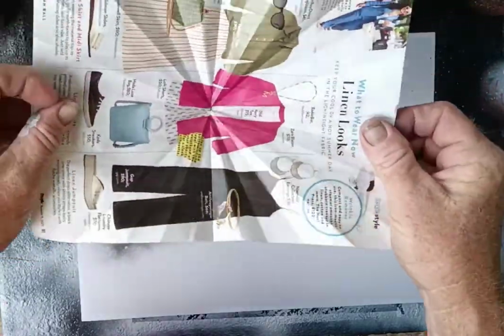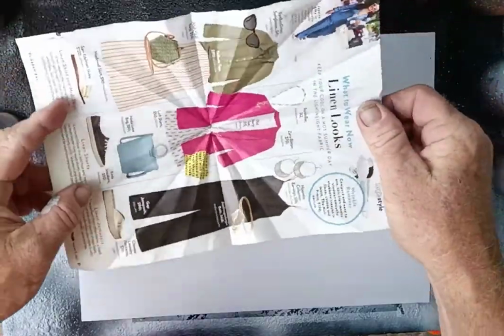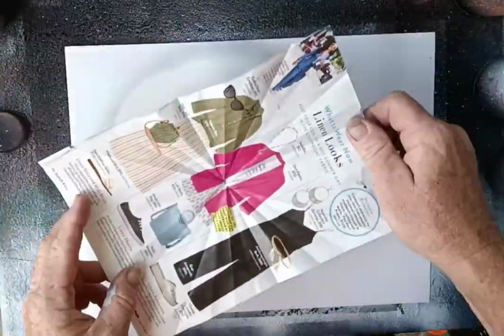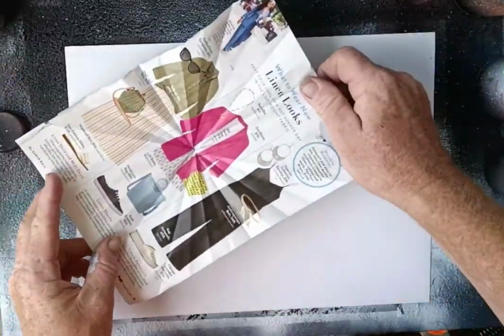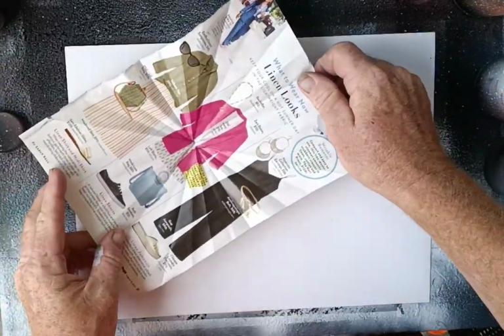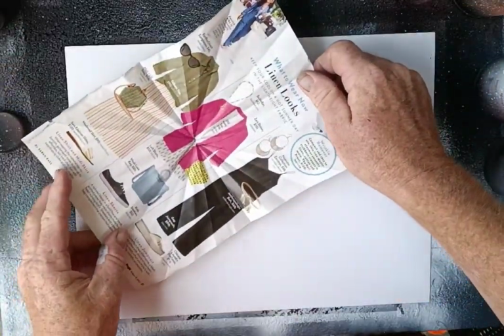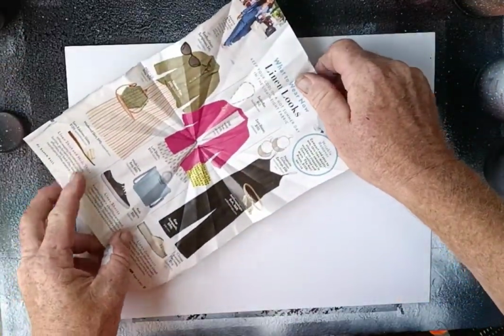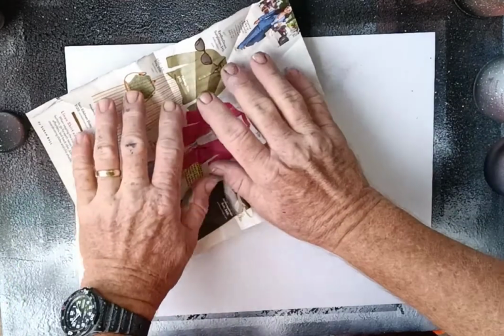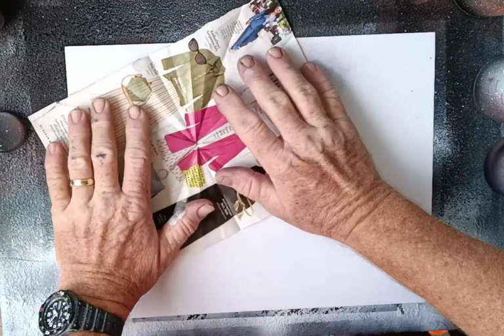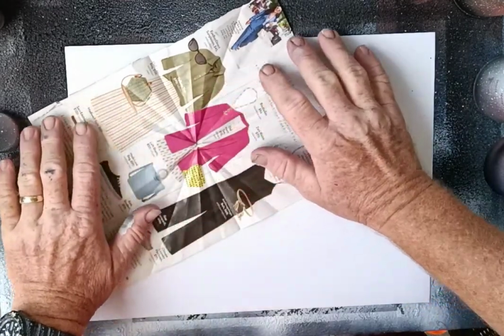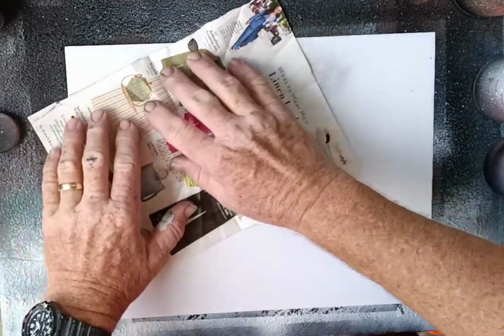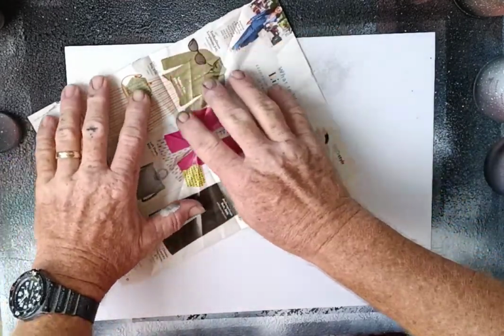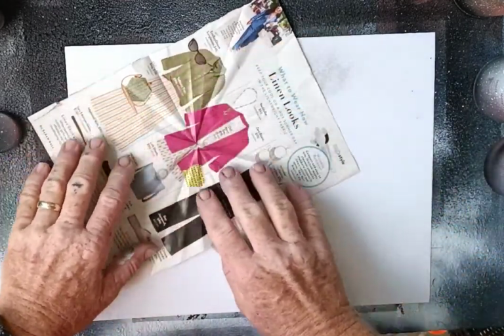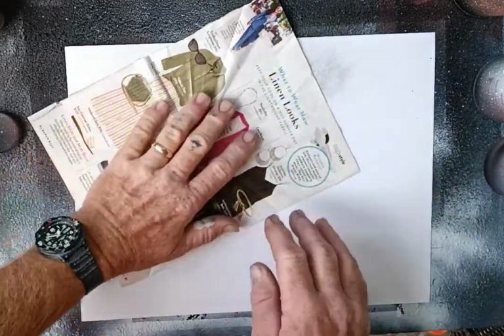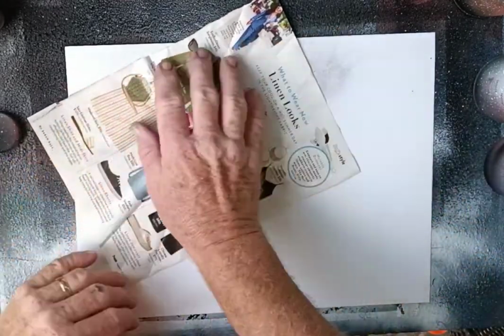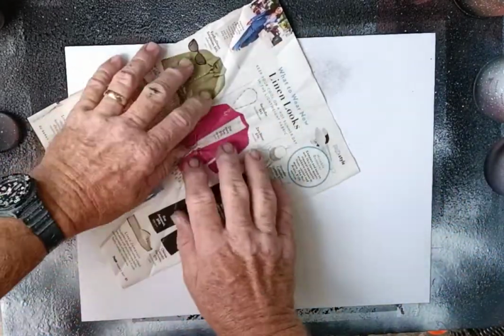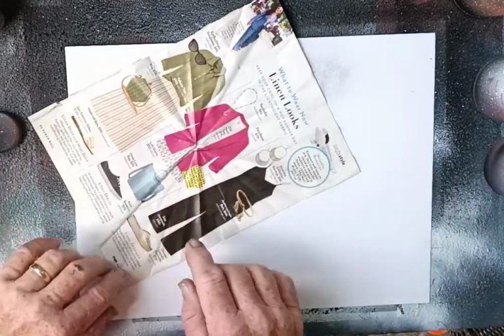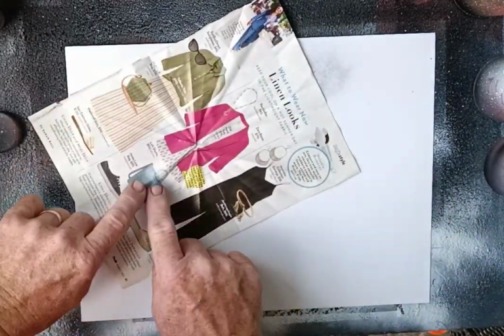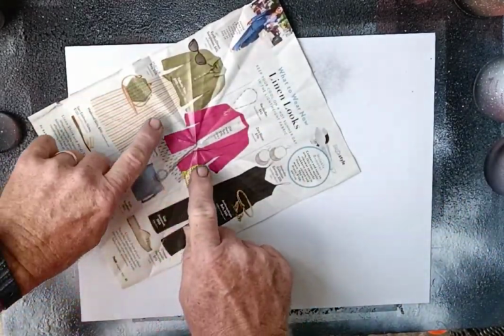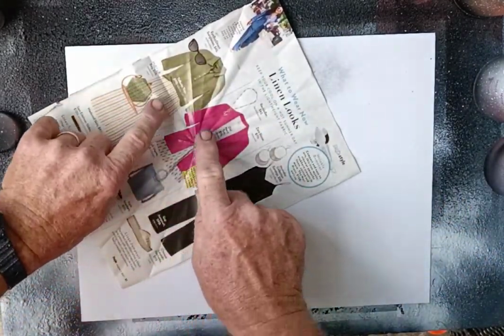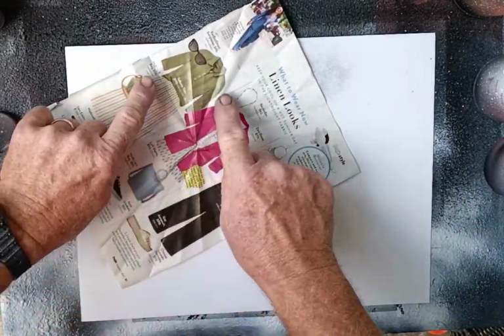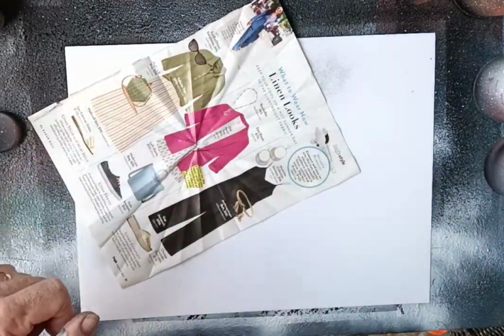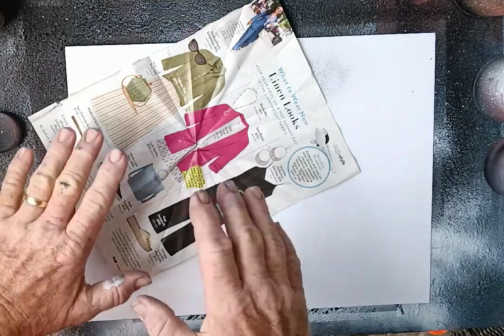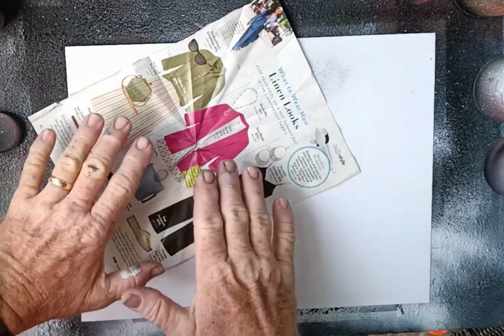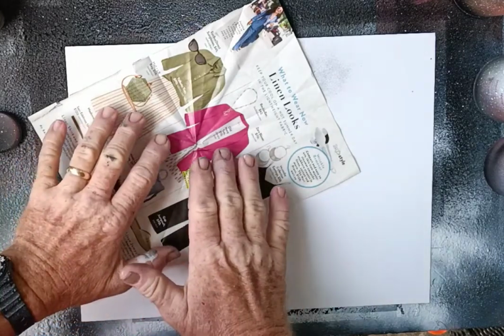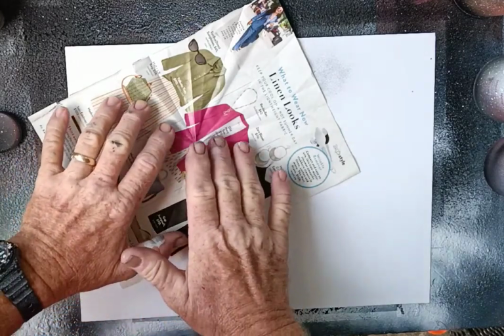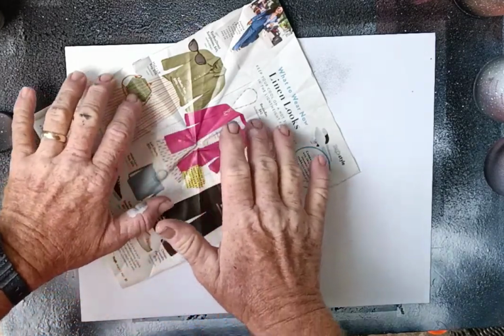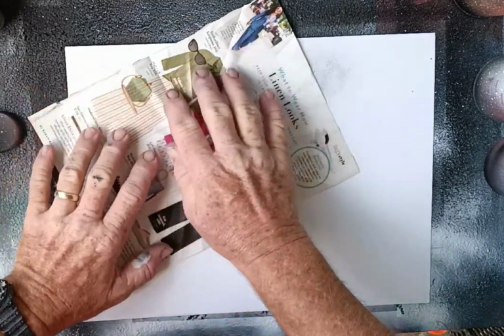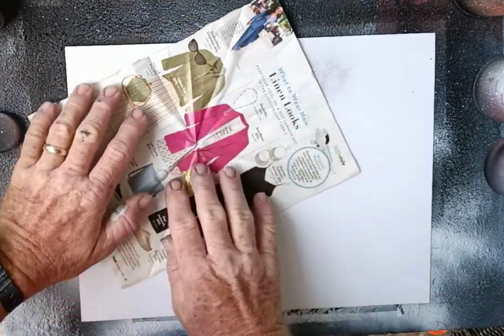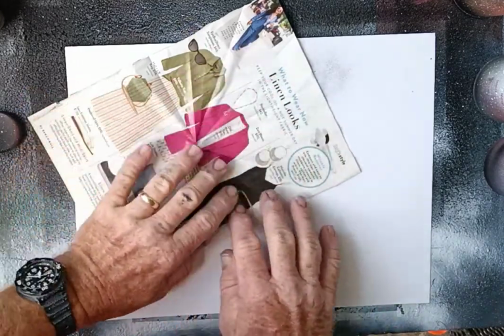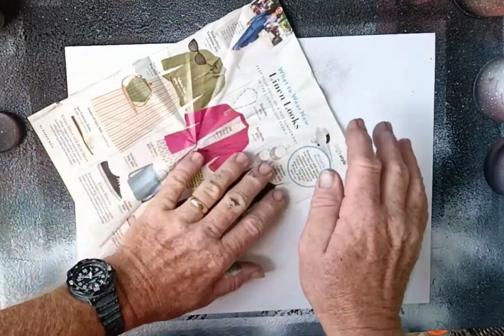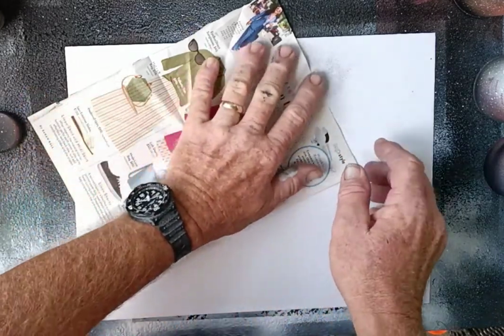We set the folded magazine right on top of our moon and gently touch it. We want all these creases to stay up so they leave white in some places and pick up white in others.